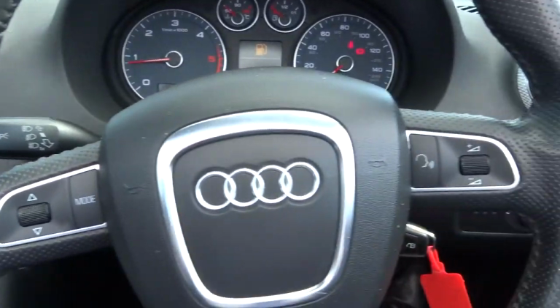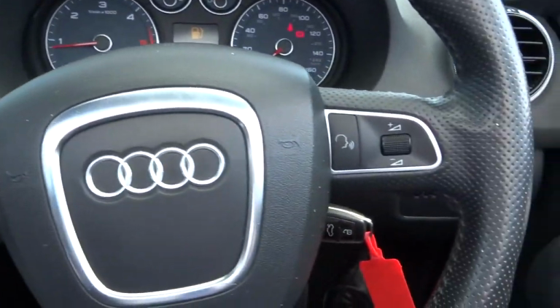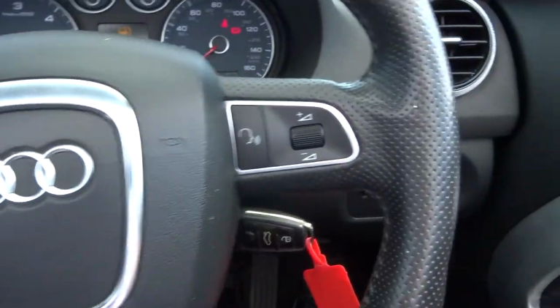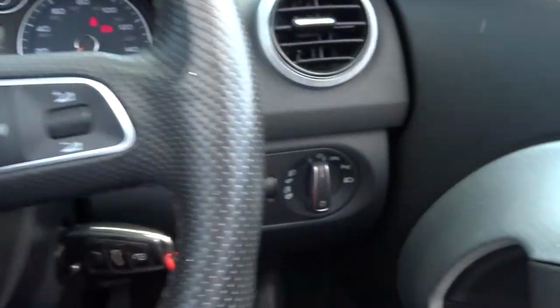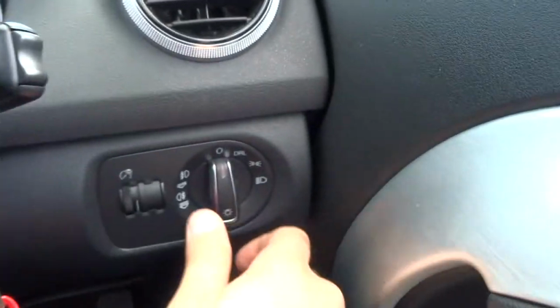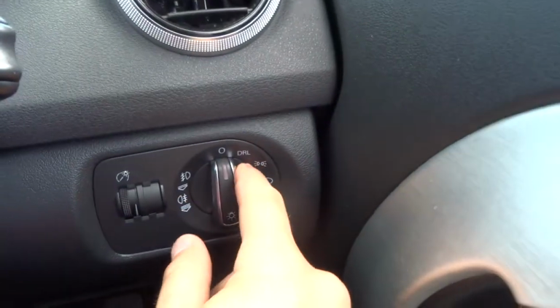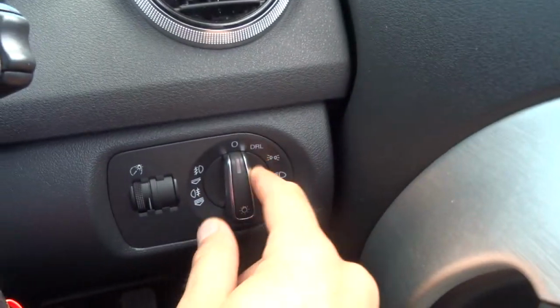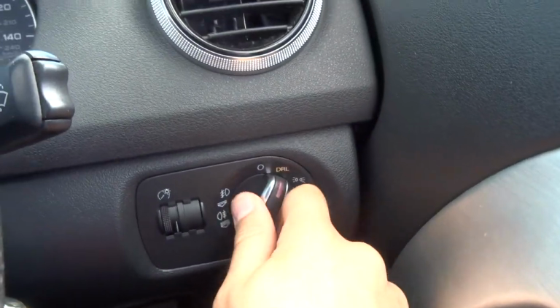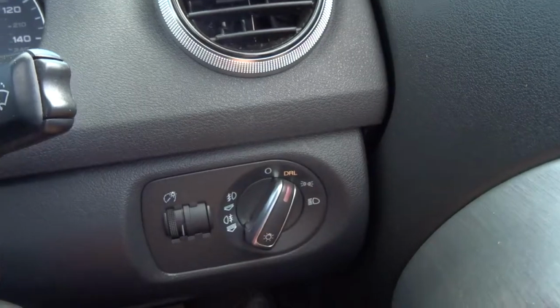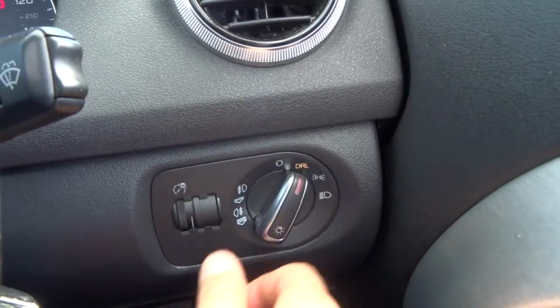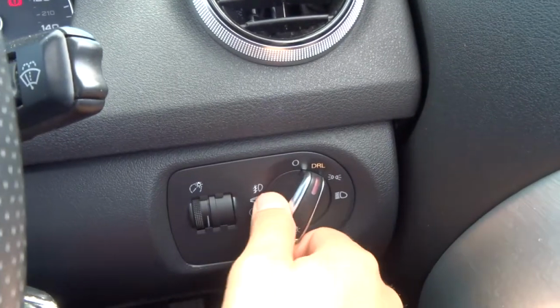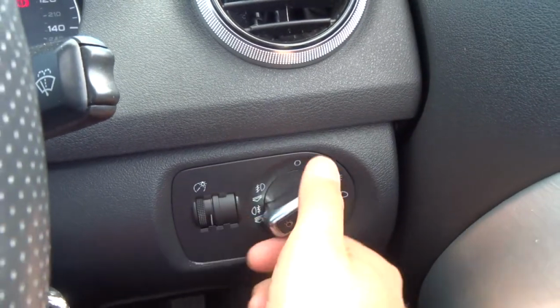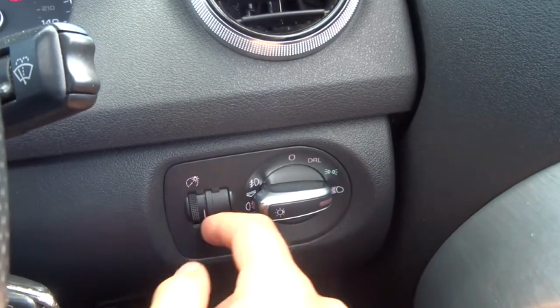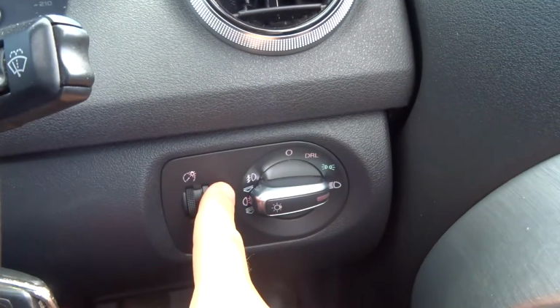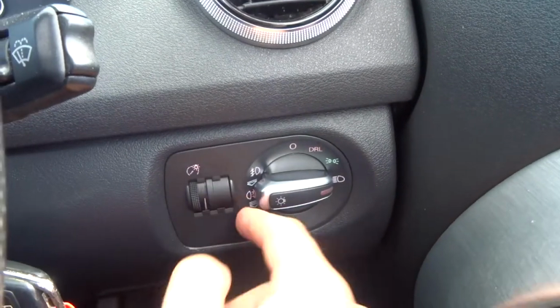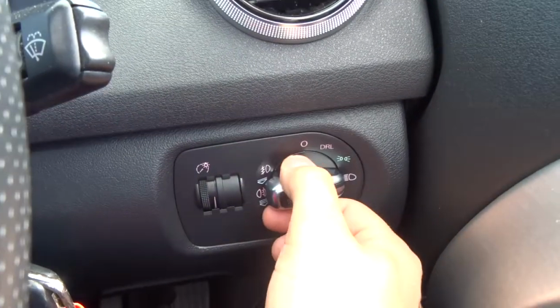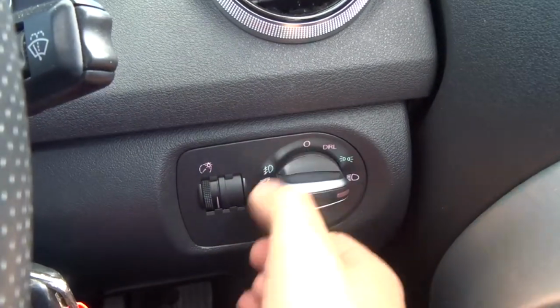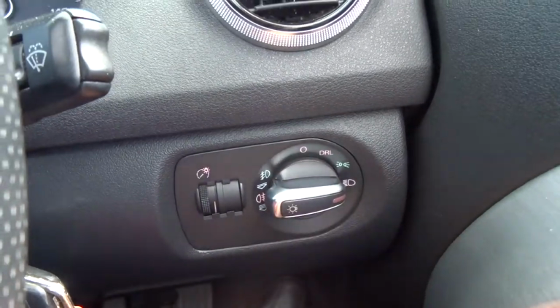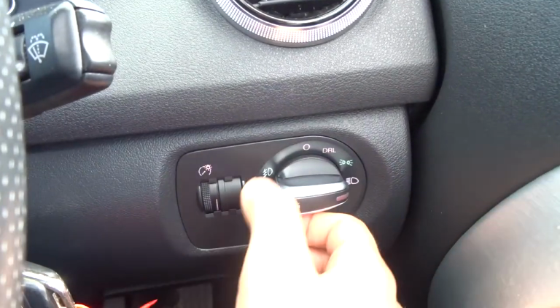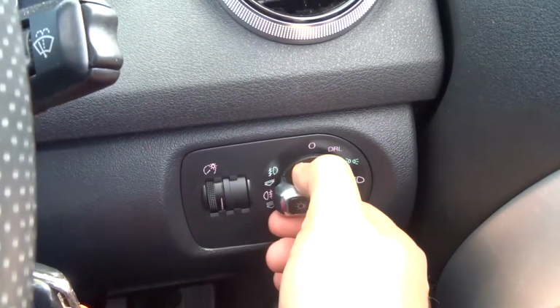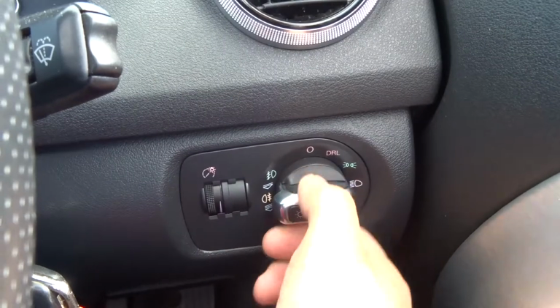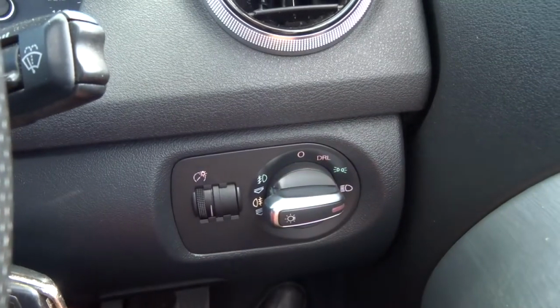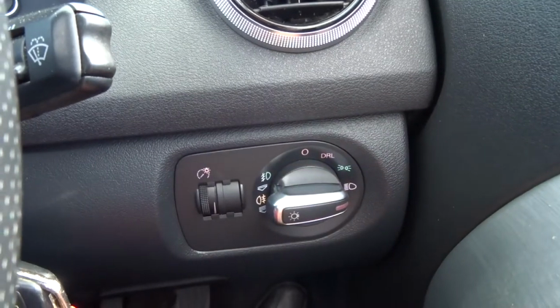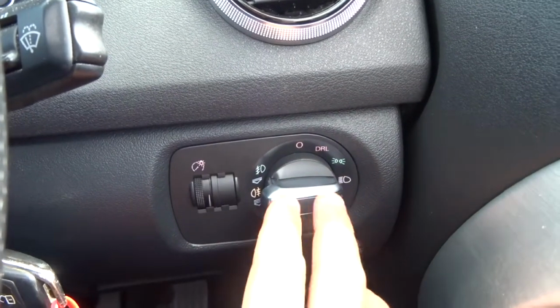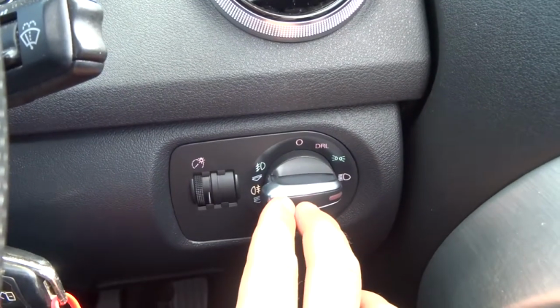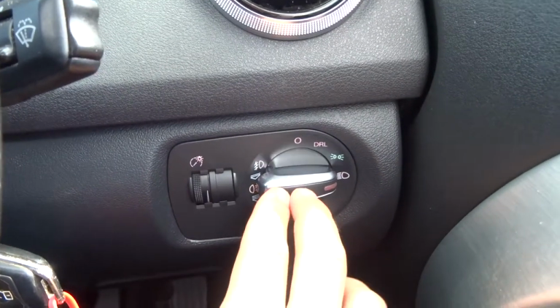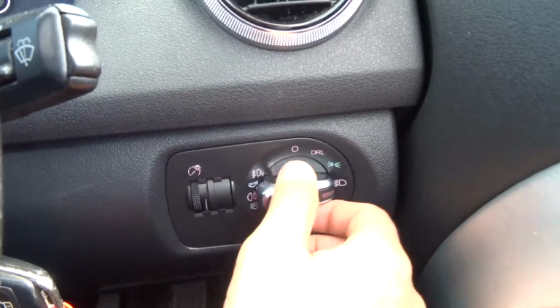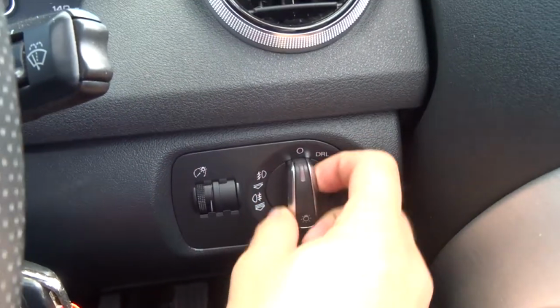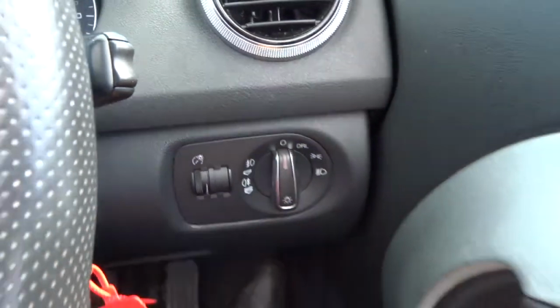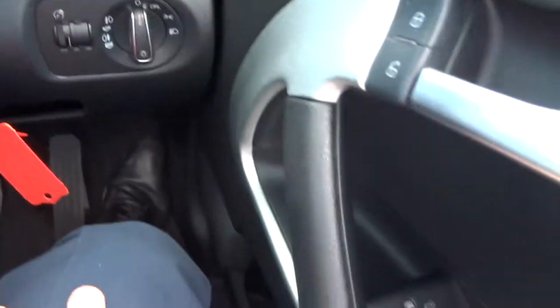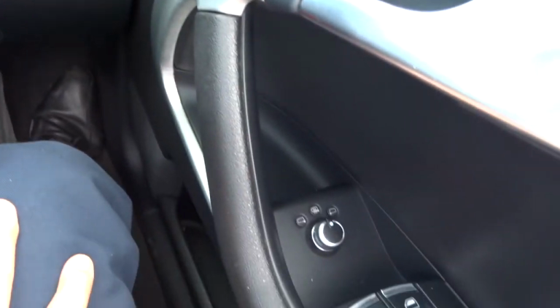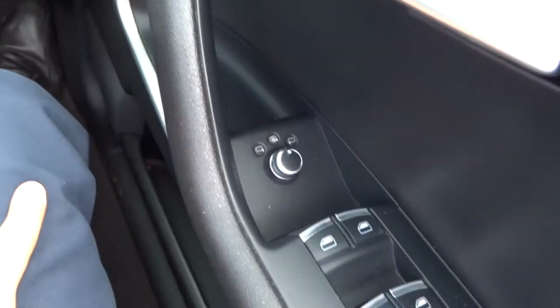Multifunctional steering wheel. Daytime running lights. And then you've got front and fog lights — you pull it out once for the front and then twice for the front and rear. Heated door mirrors.